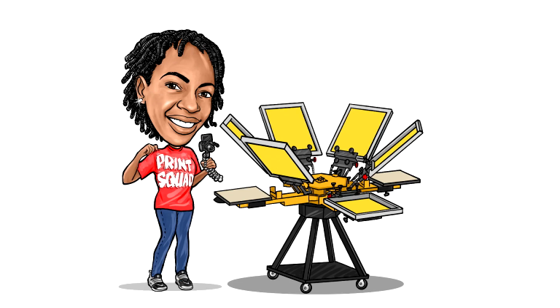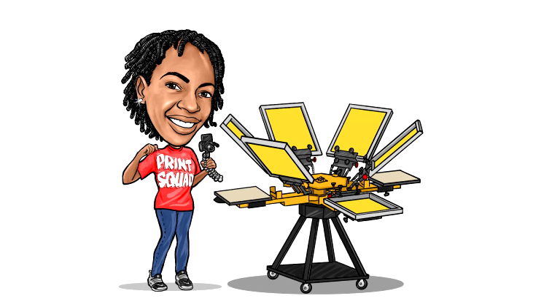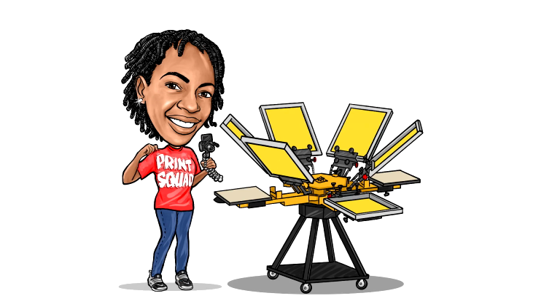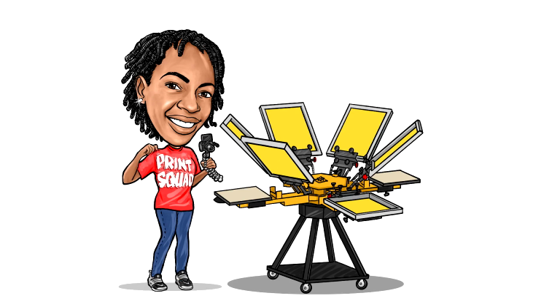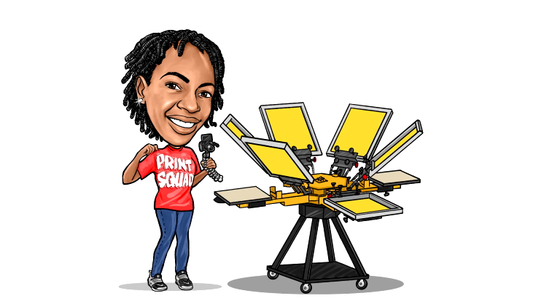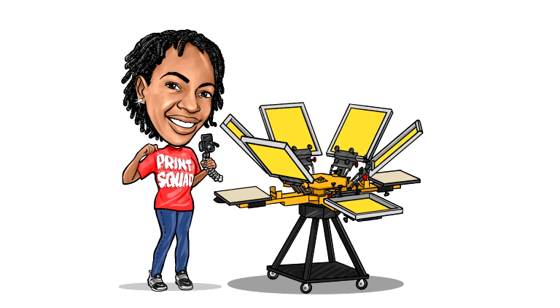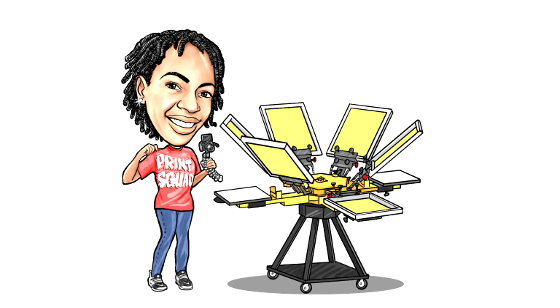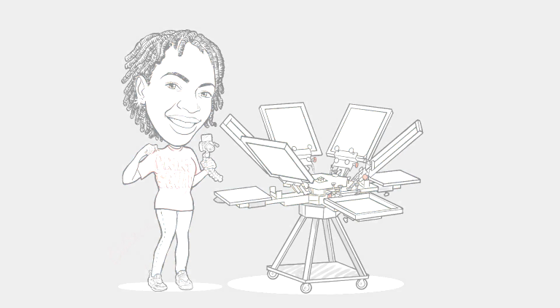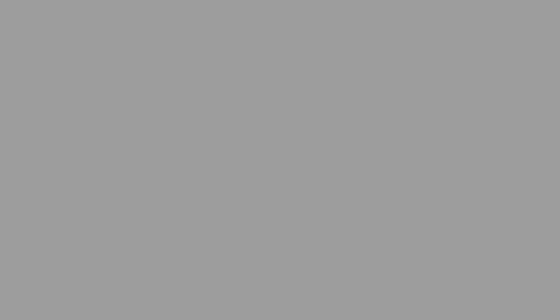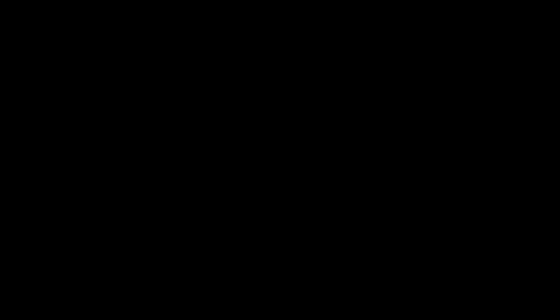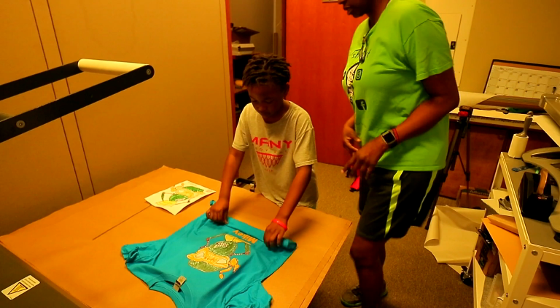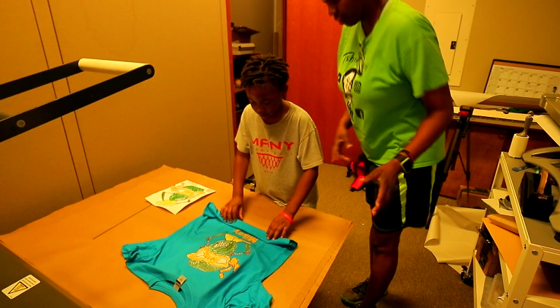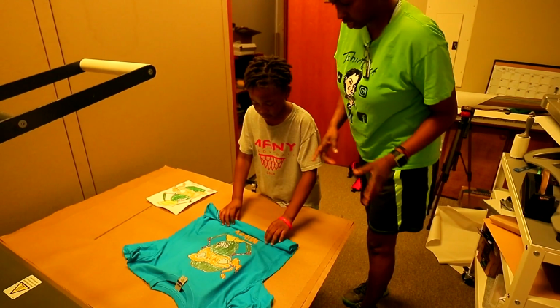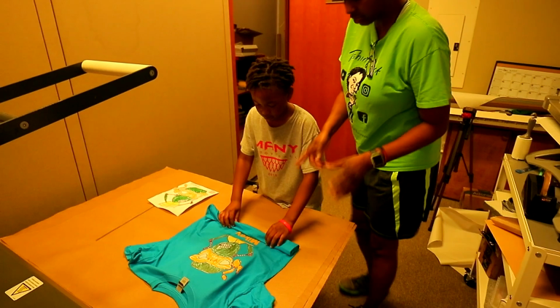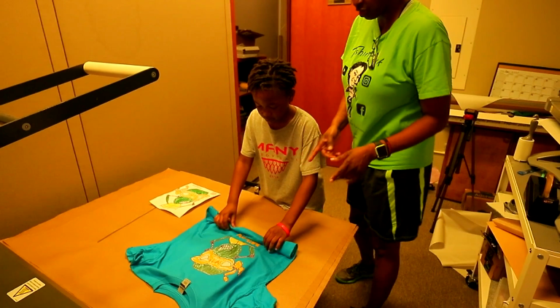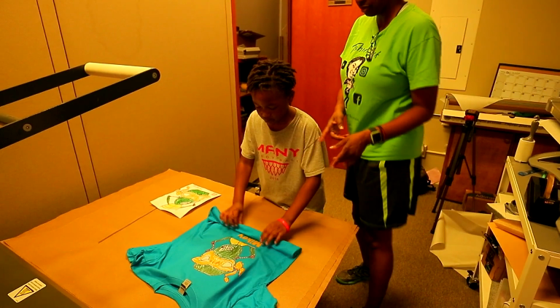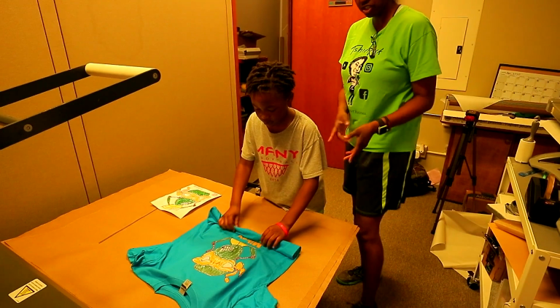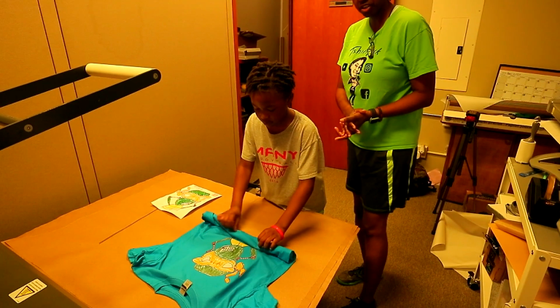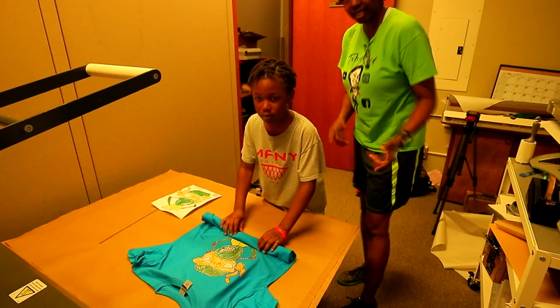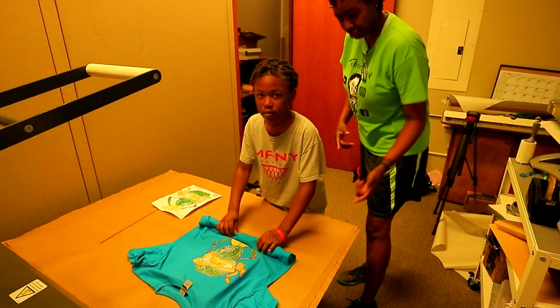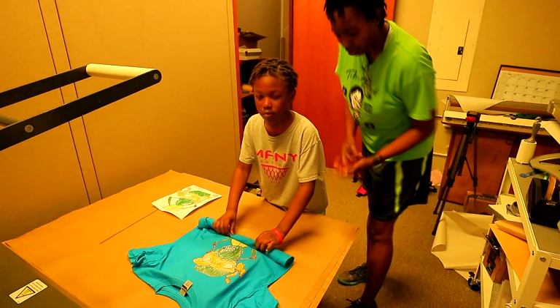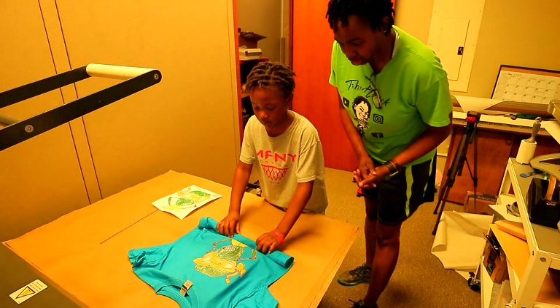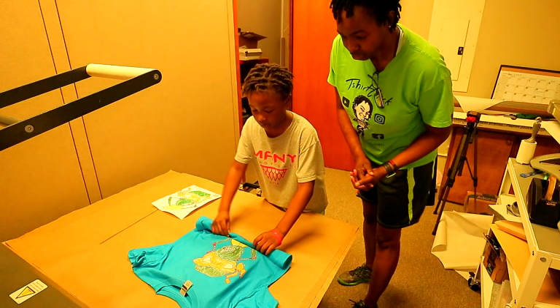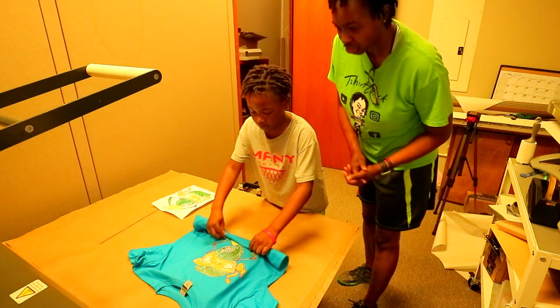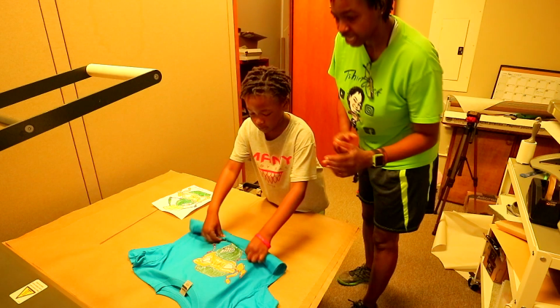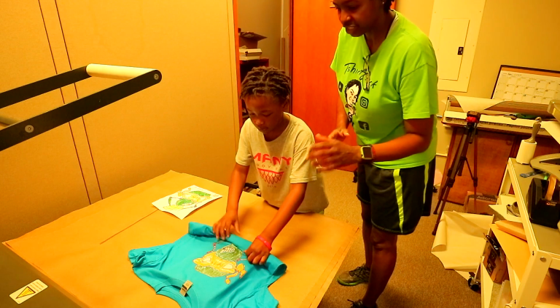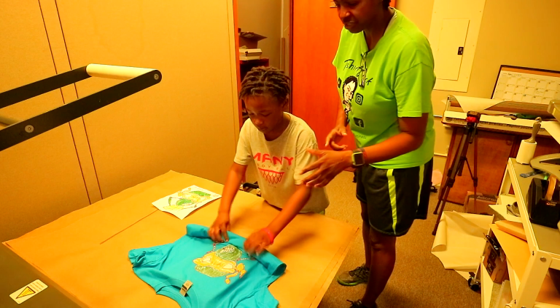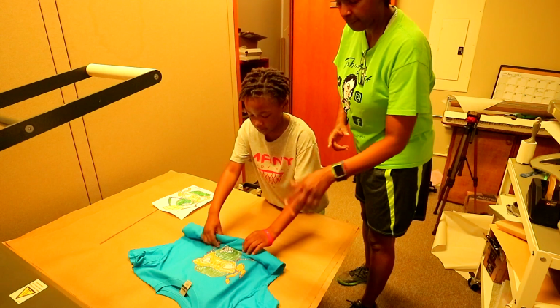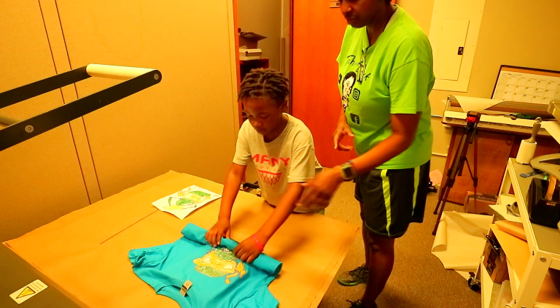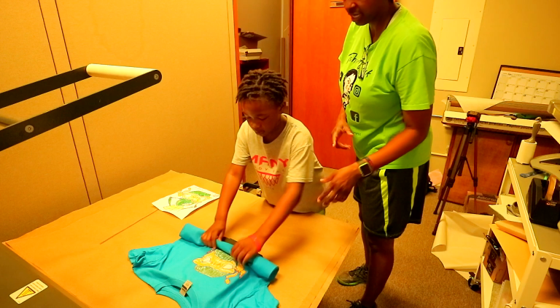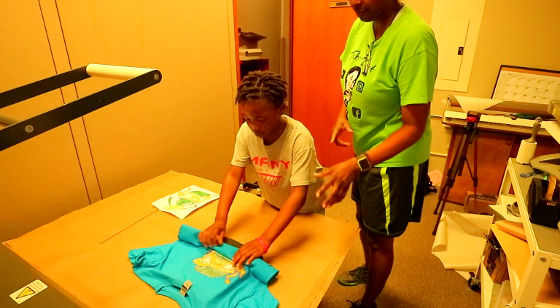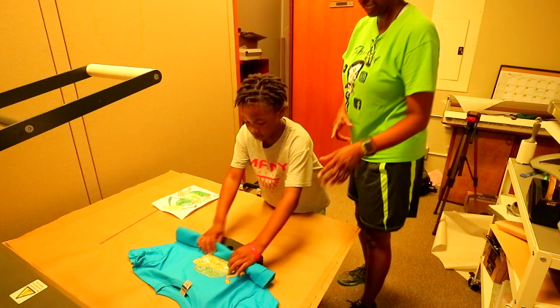T-shirt check. Alright Rionna, I'm going to let you fold up your shirt the way that I do all my customers' shirts and put them in a package.